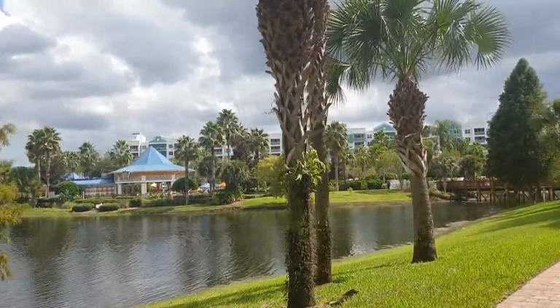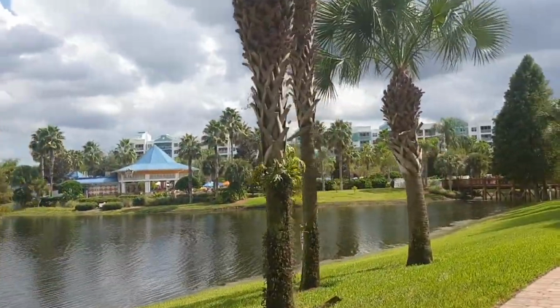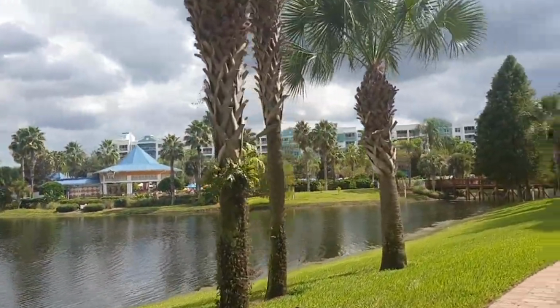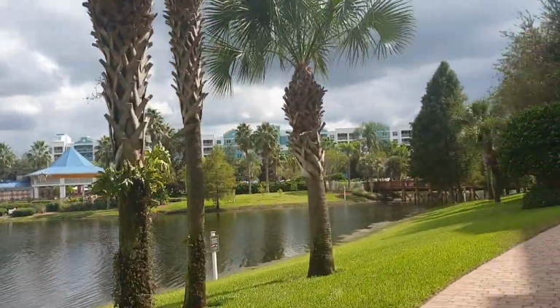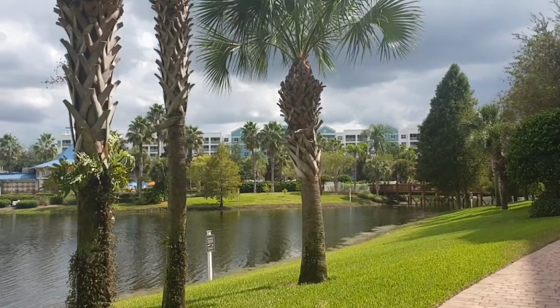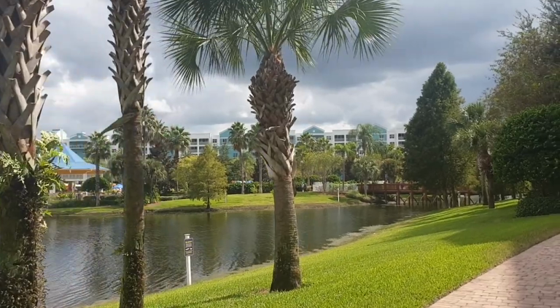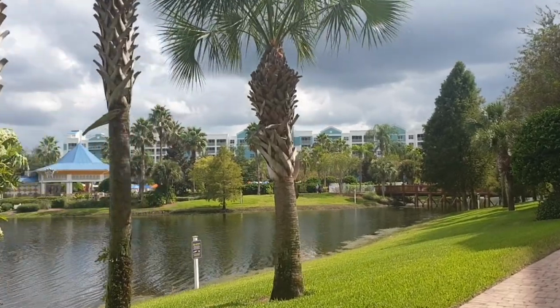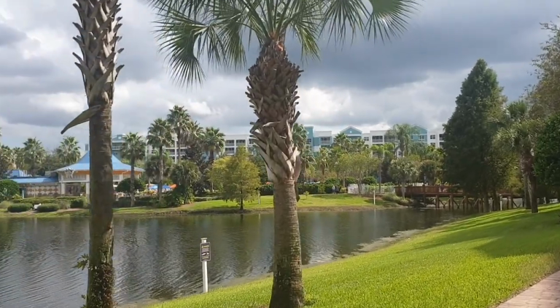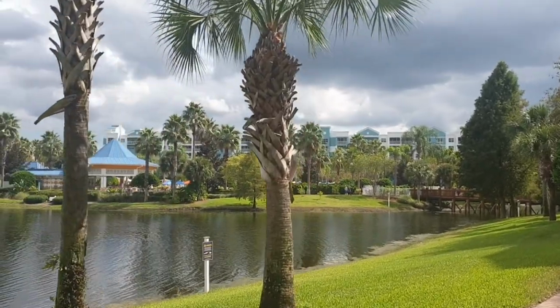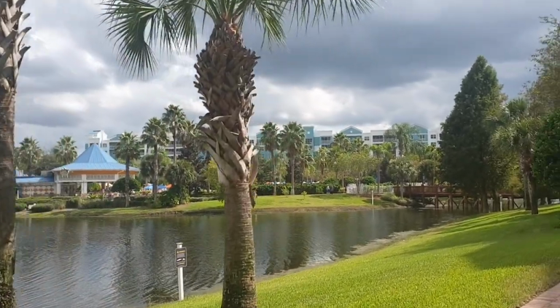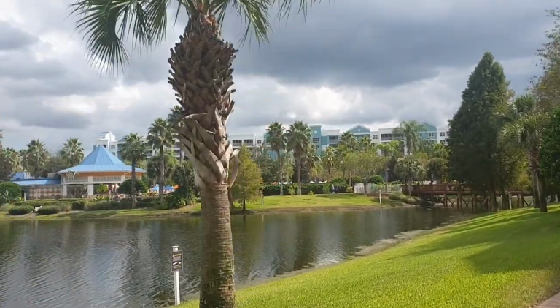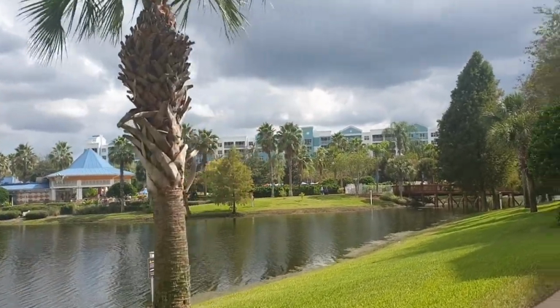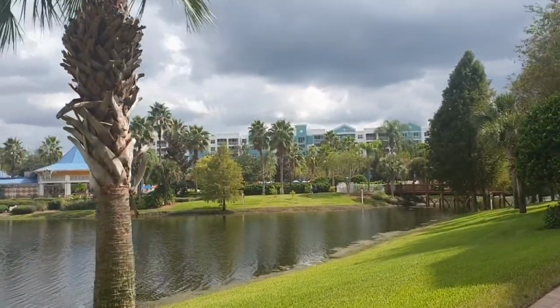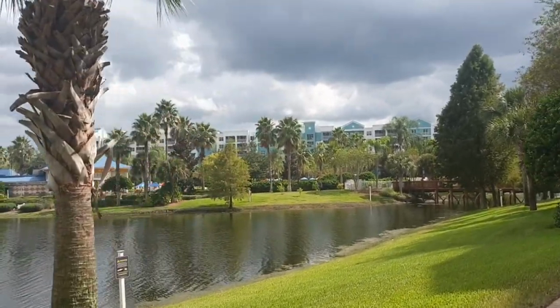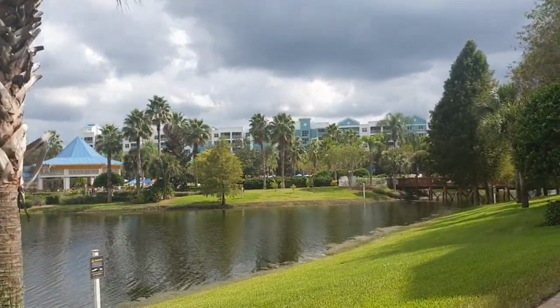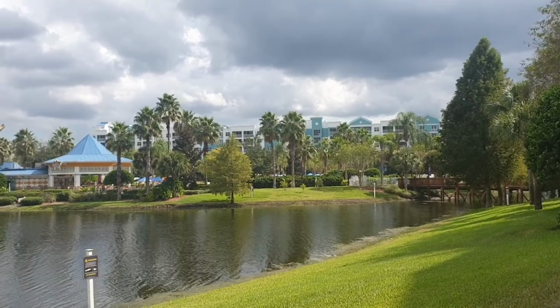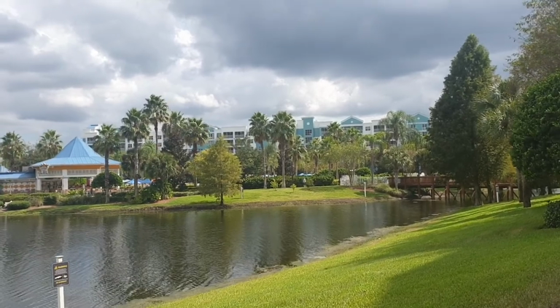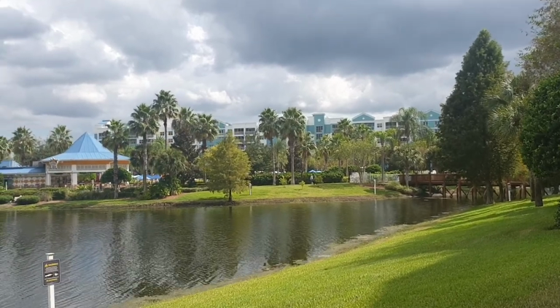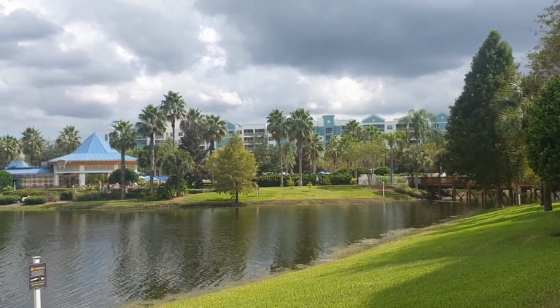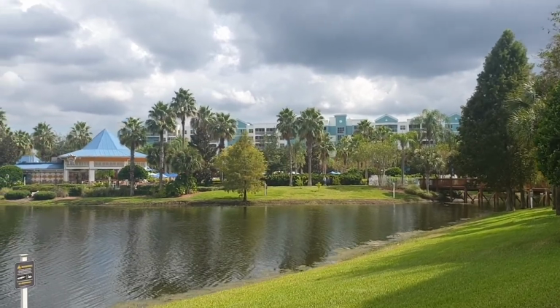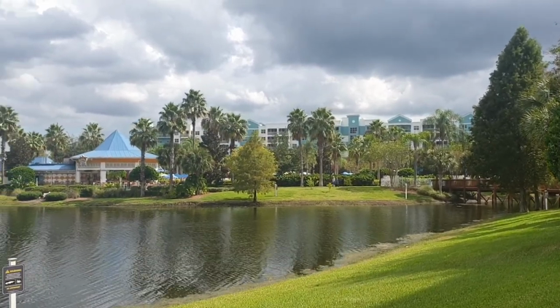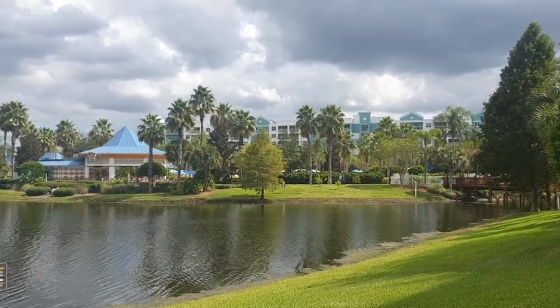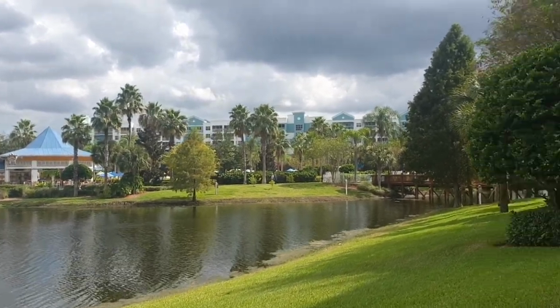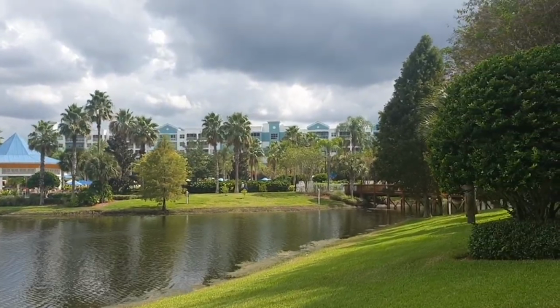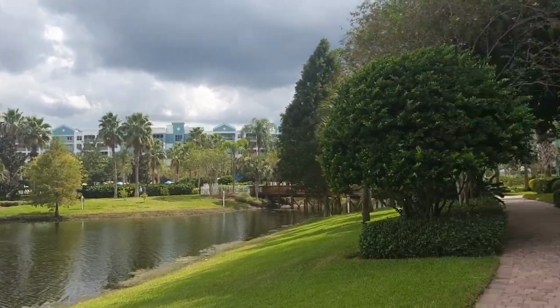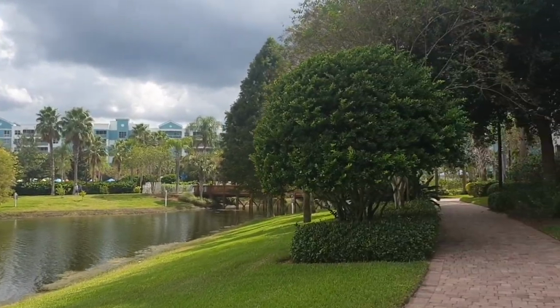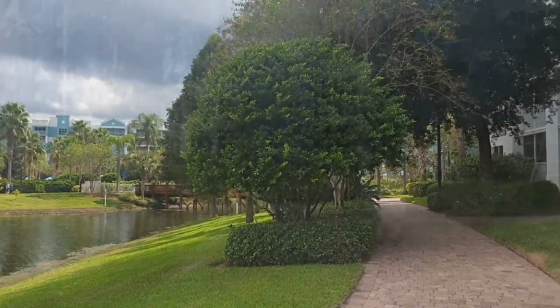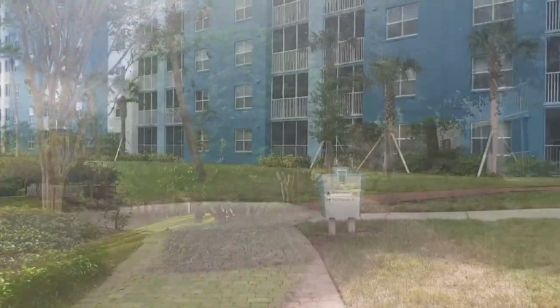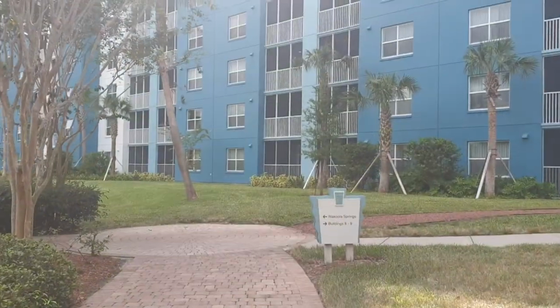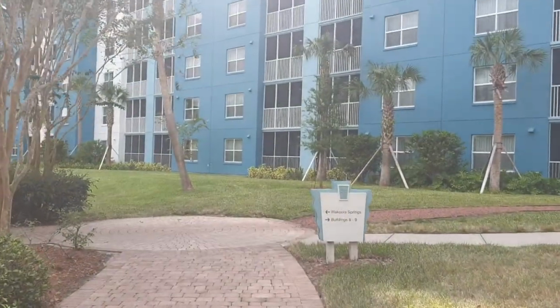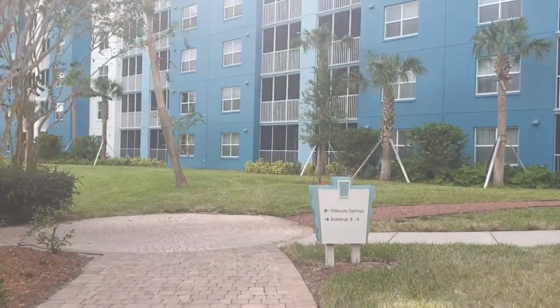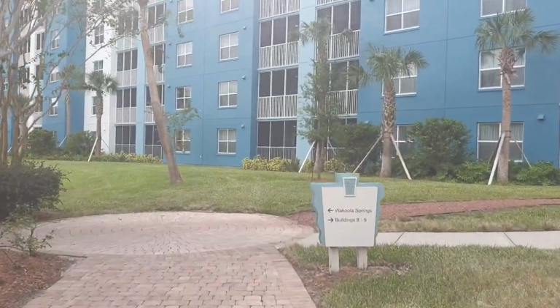It's like a resort — well, it's a resort. You see the pool. I think that there is some kind of activity in there, but we'll have to find out. I'm going to get there. See, this is Okula Spring.